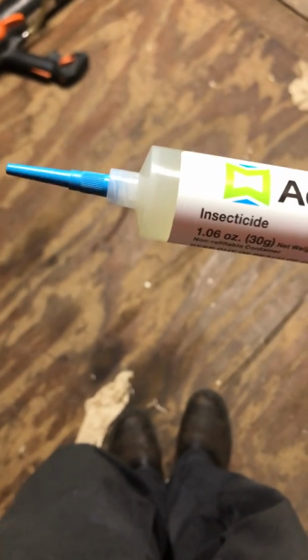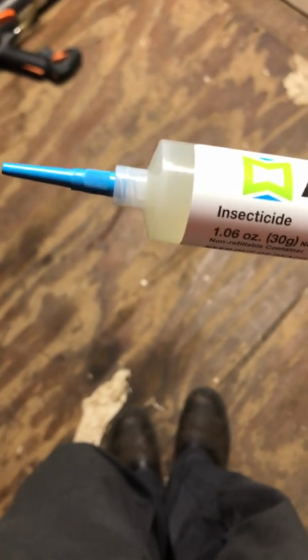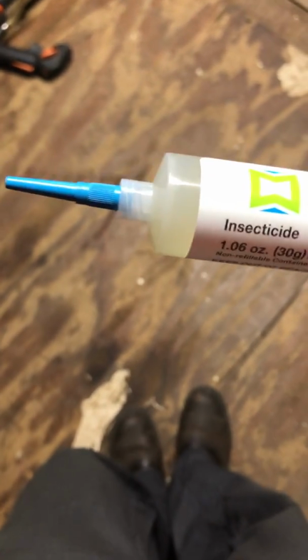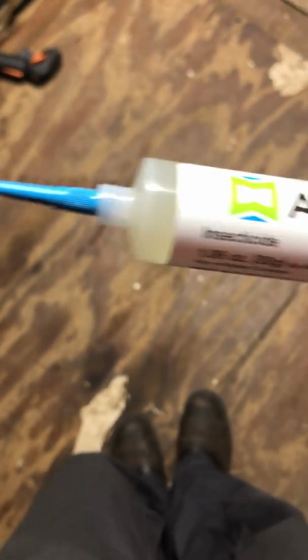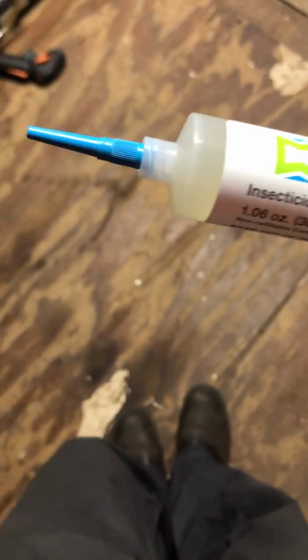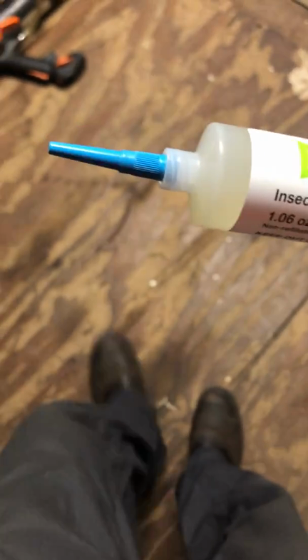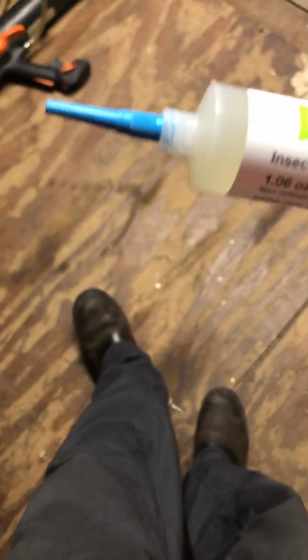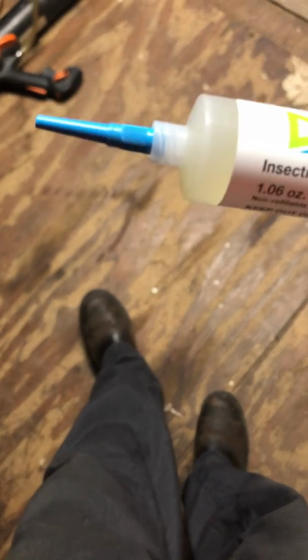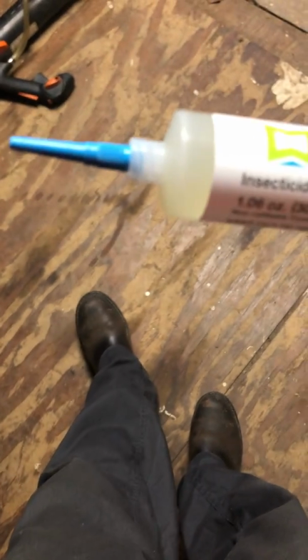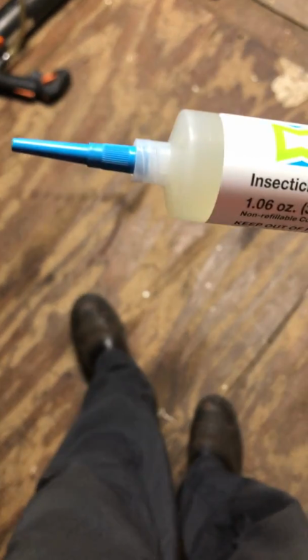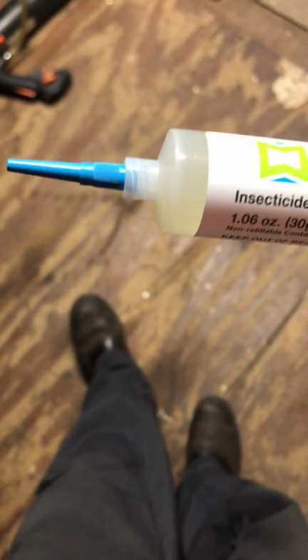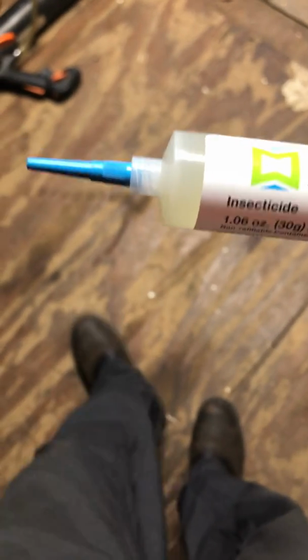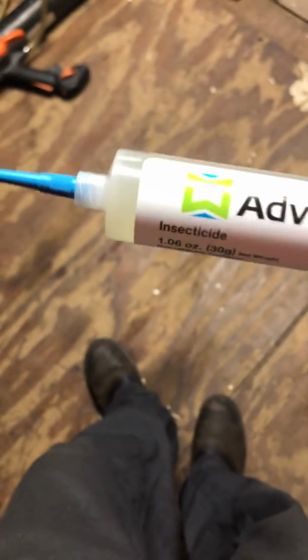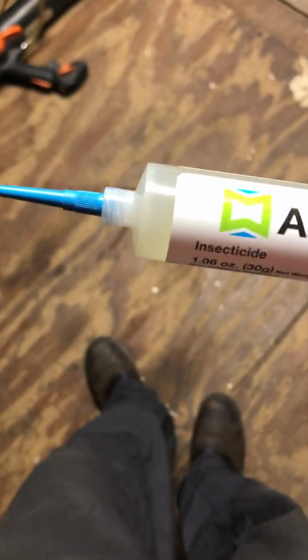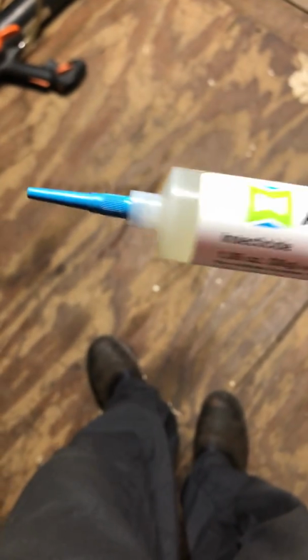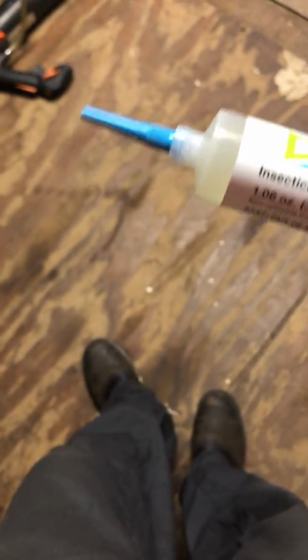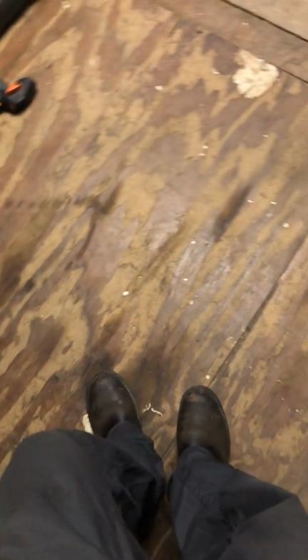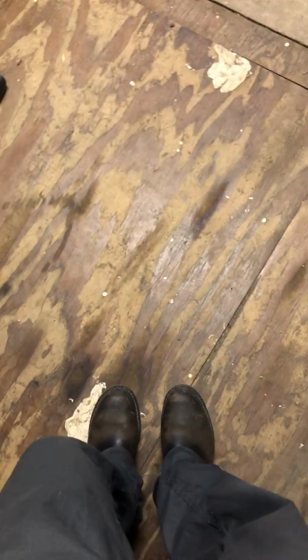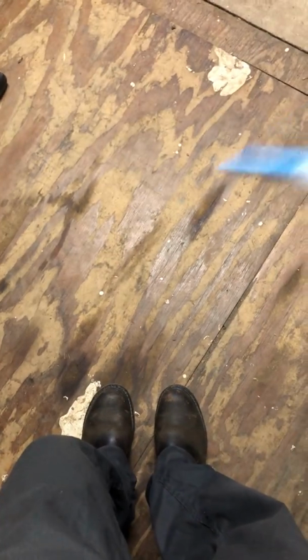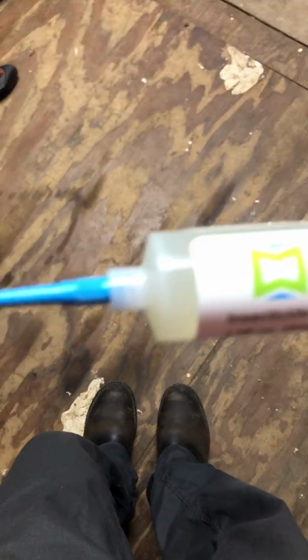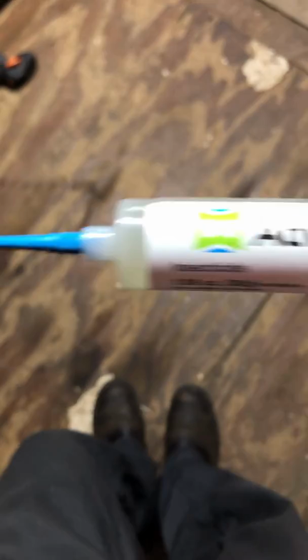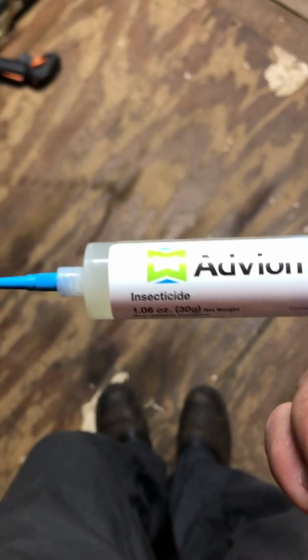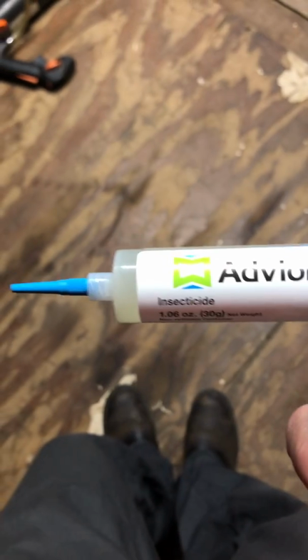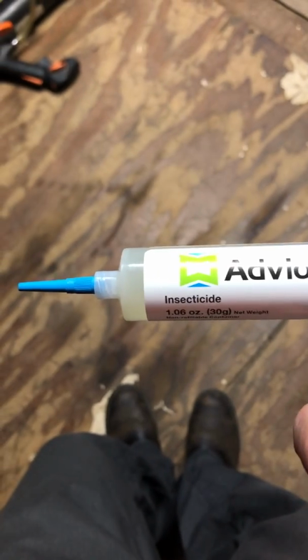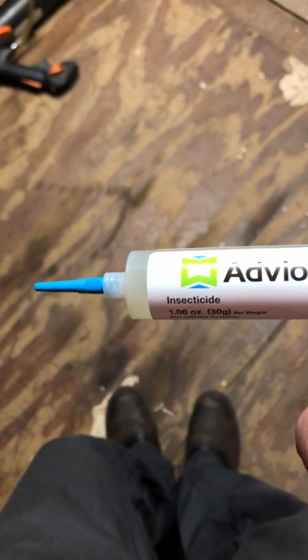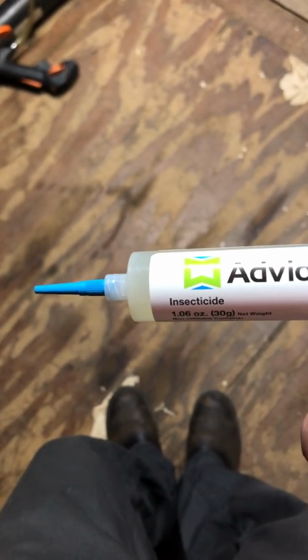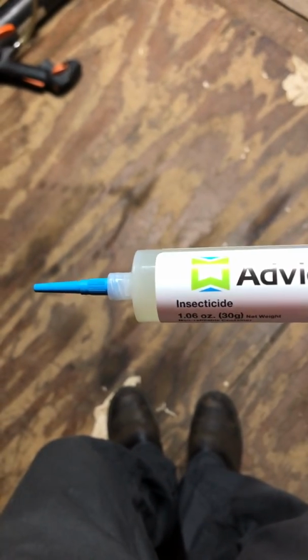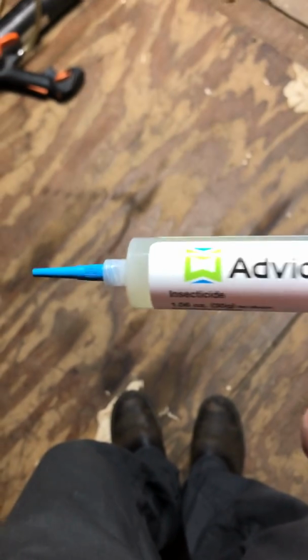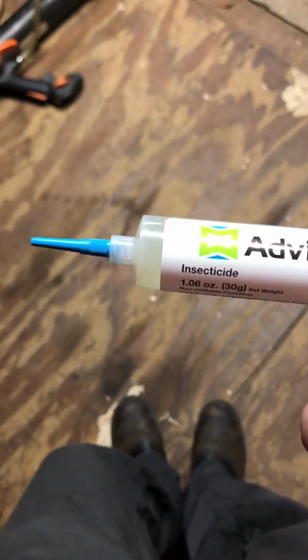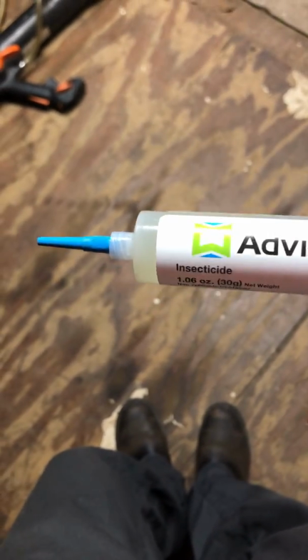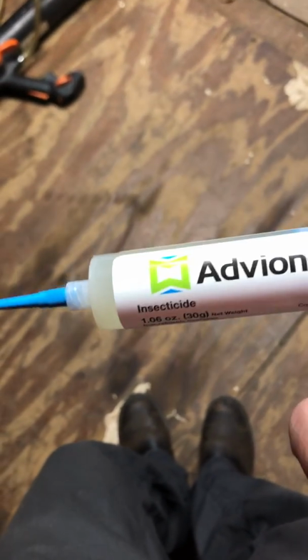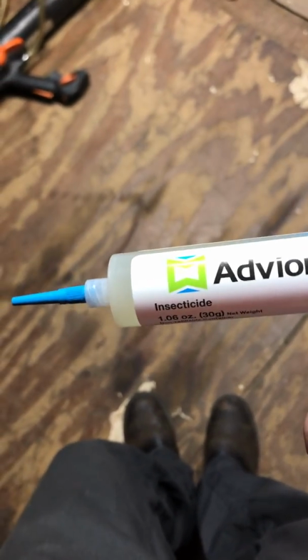Avion can be used in your MaxForce buffet ant bait stations. It can be used as a spot treatment along surfaces on countertops. It can also be used as a crack and crevice treatment, interior or exterior.